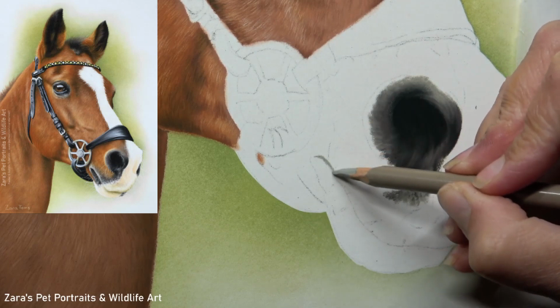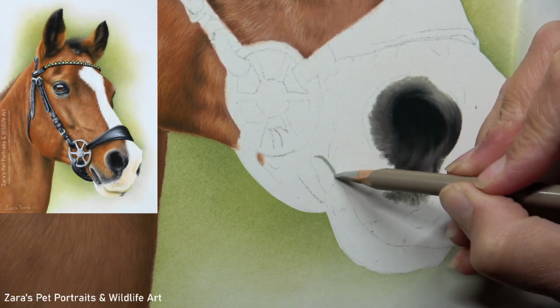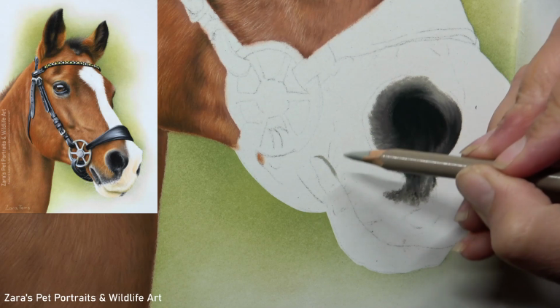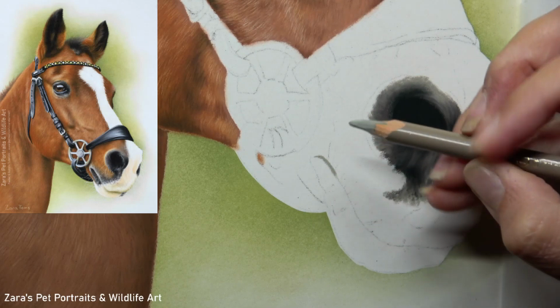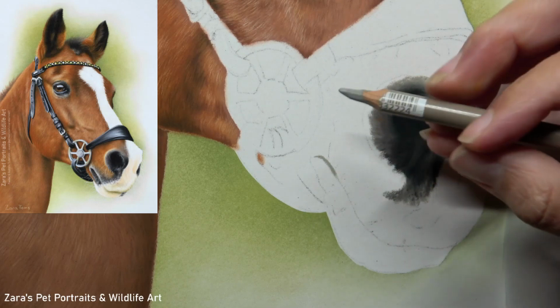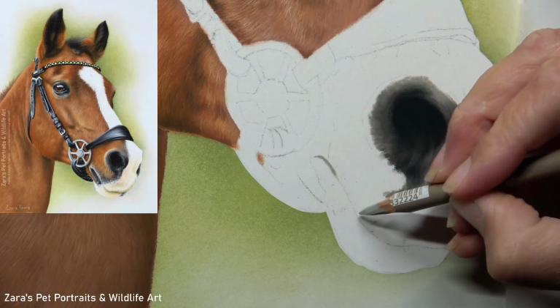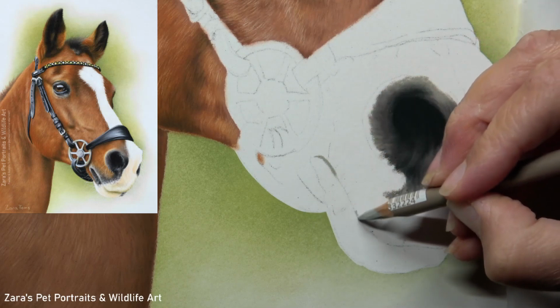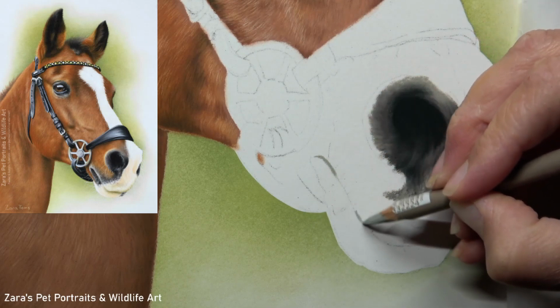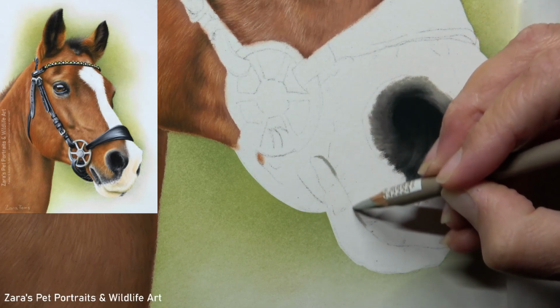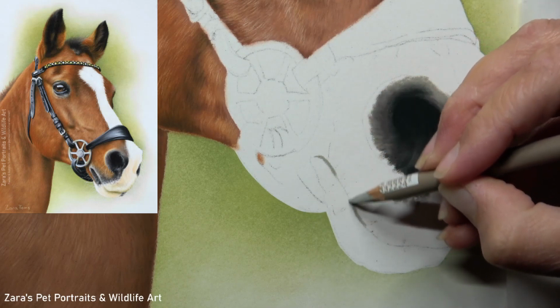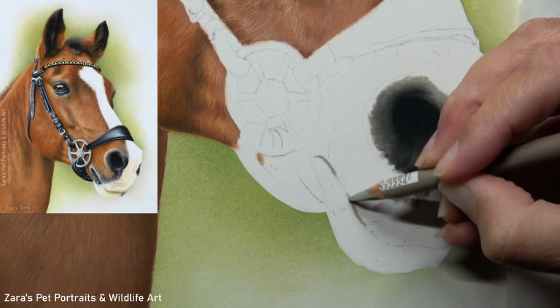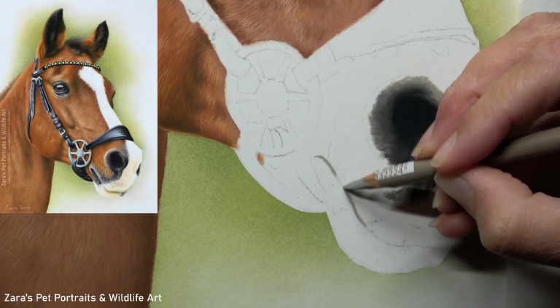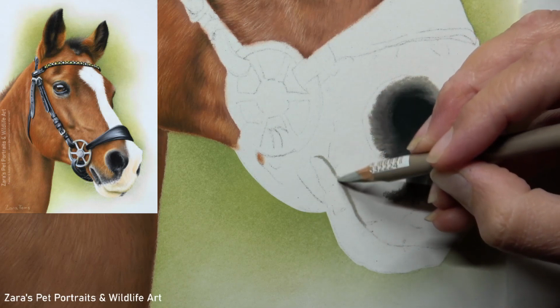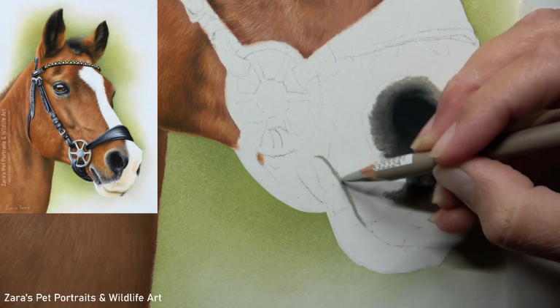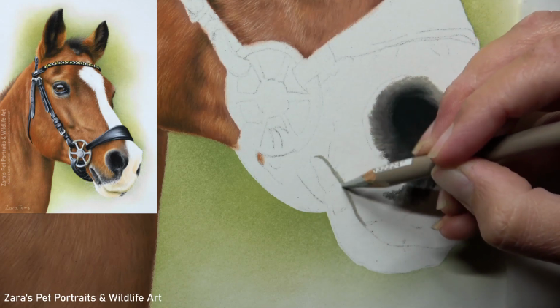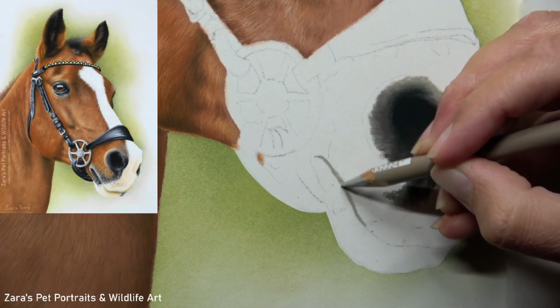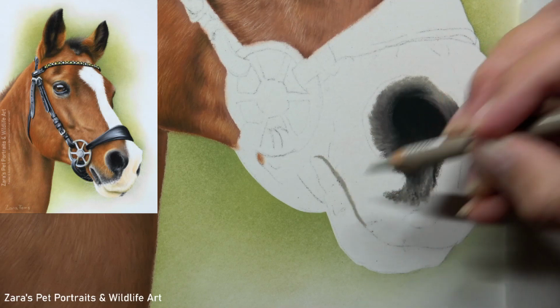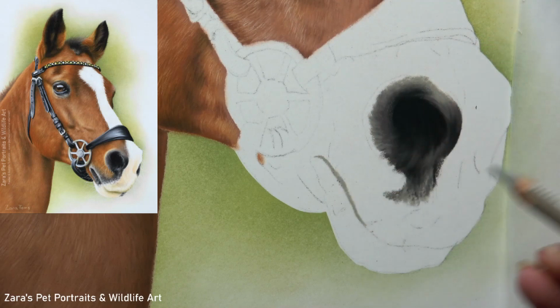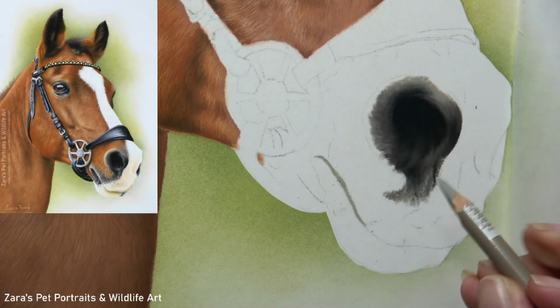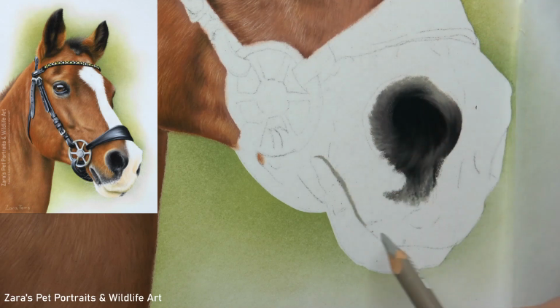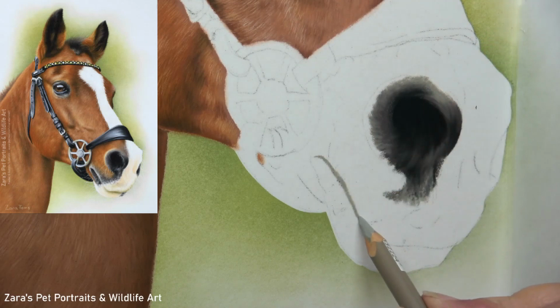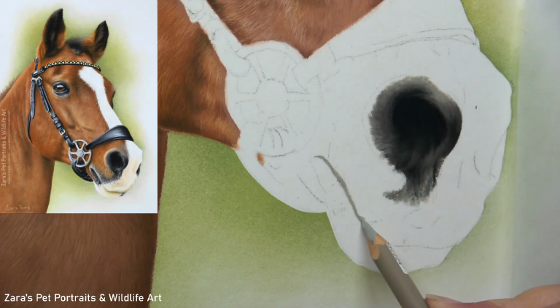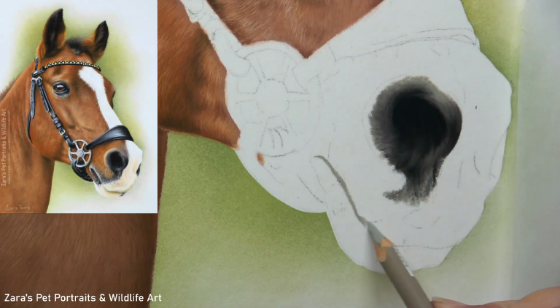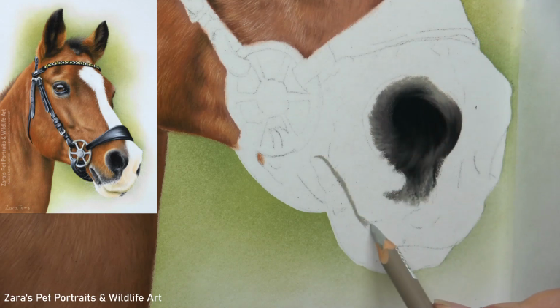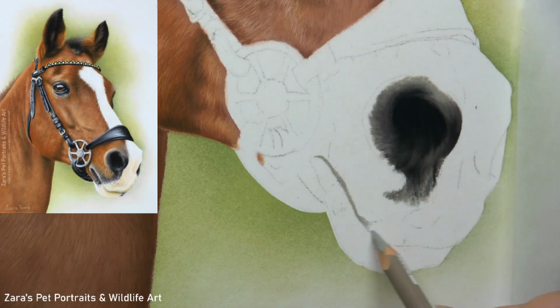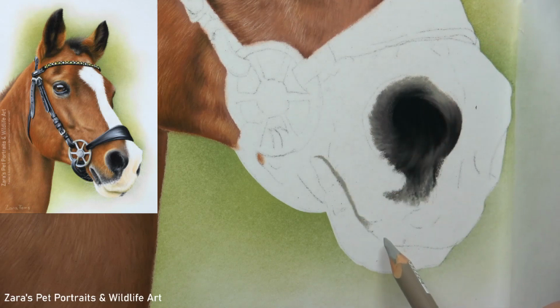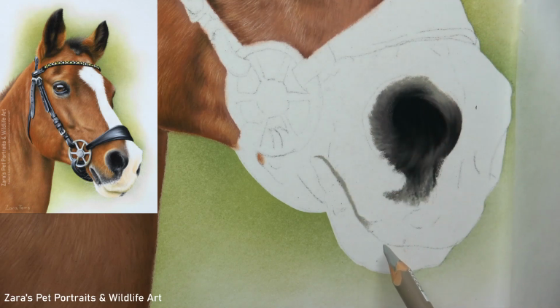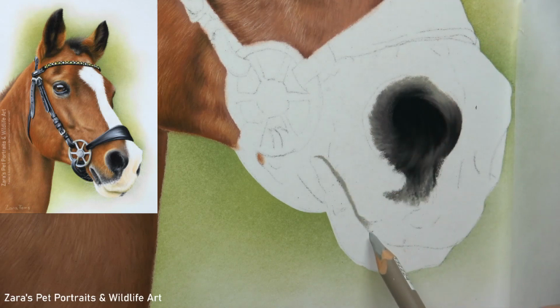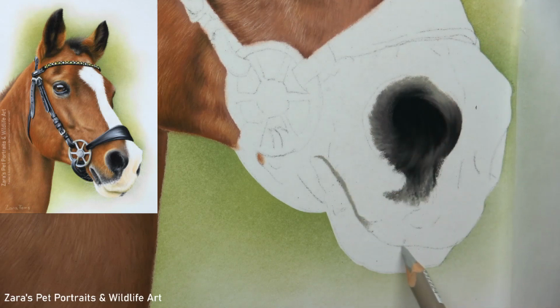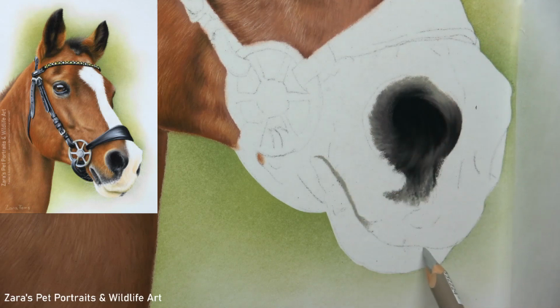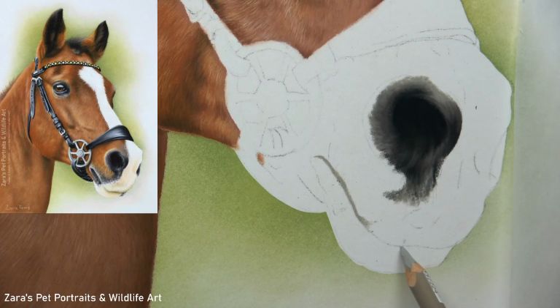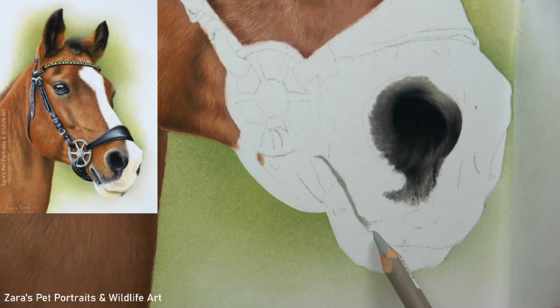I was really happy with the shape I'd built up around the nostril. I'm indicating my lights and darks, and I do feel like I'm now showing how that nostril curves over onto the rest of the nose.